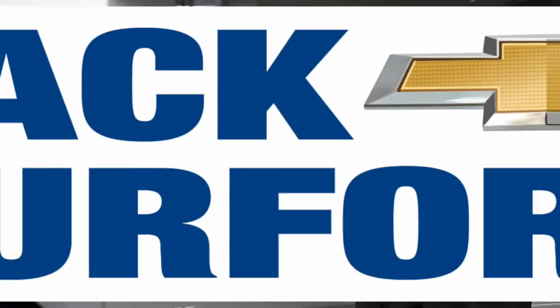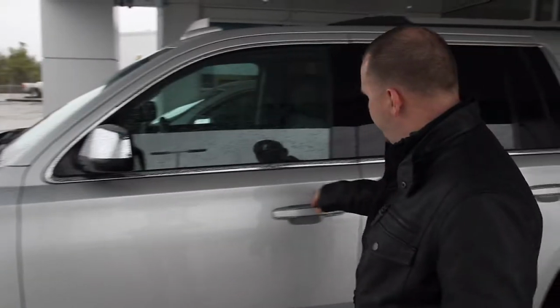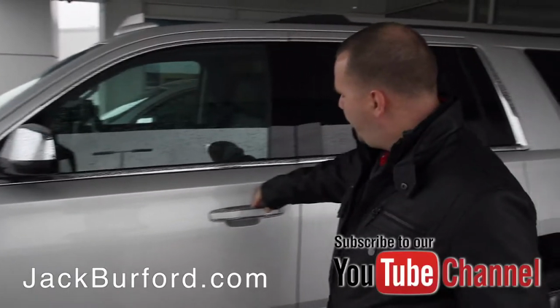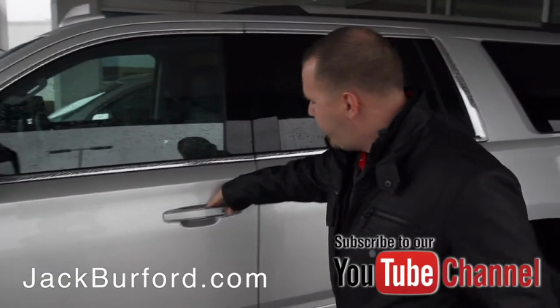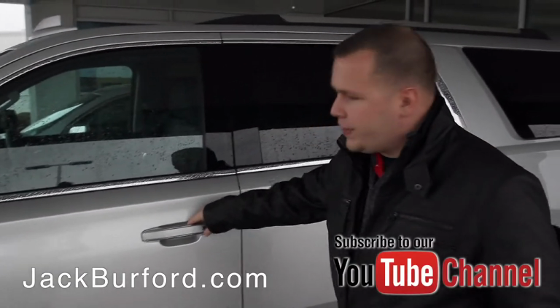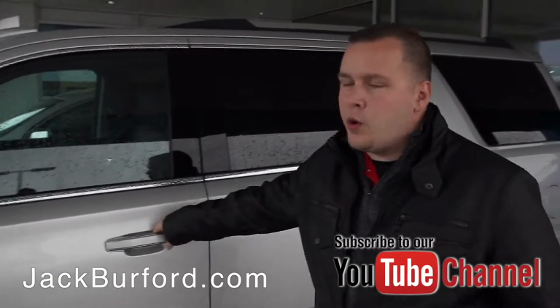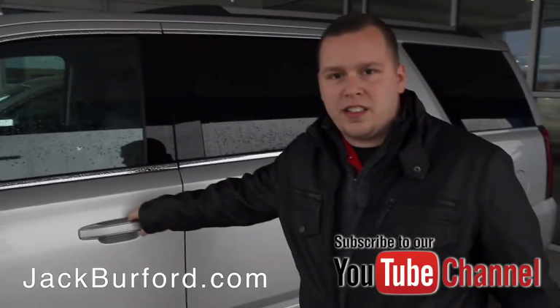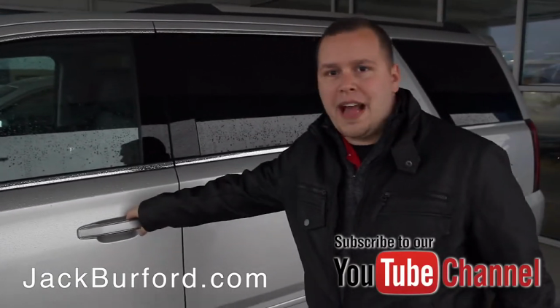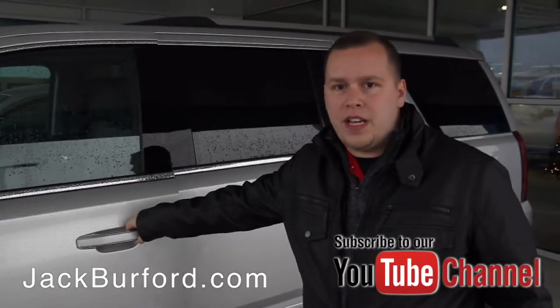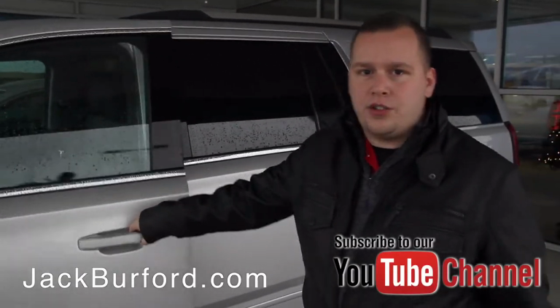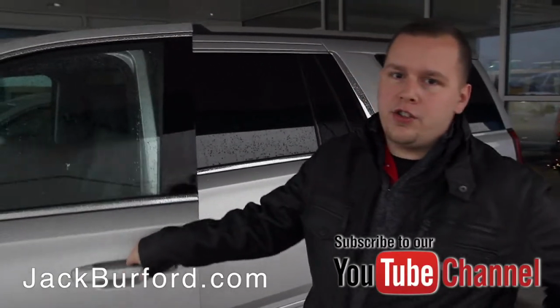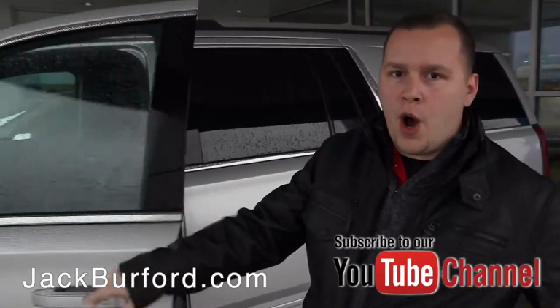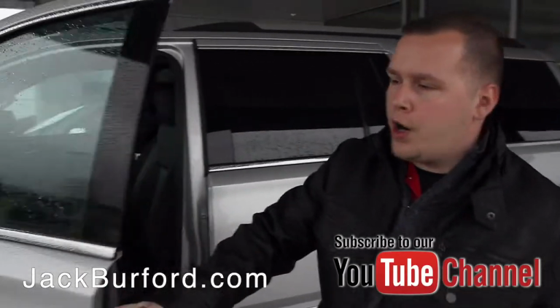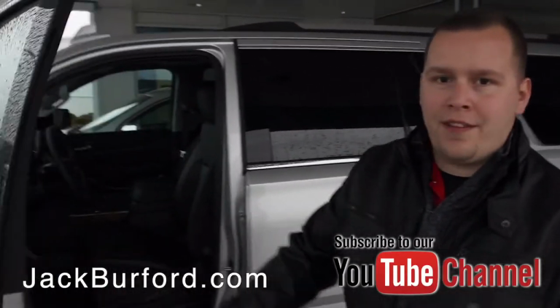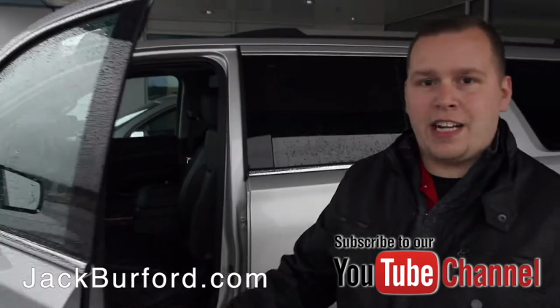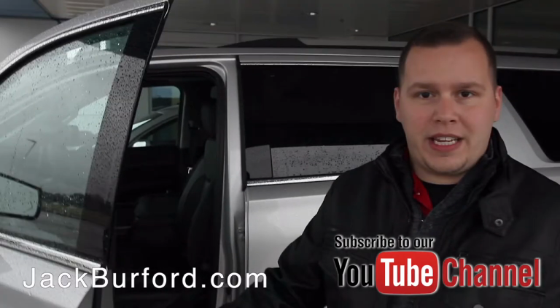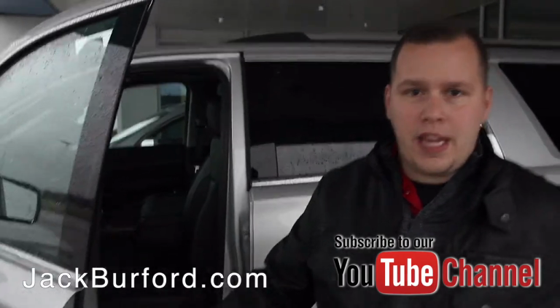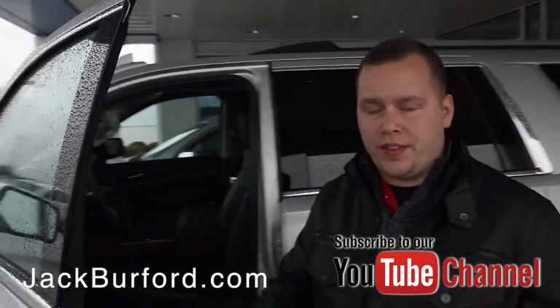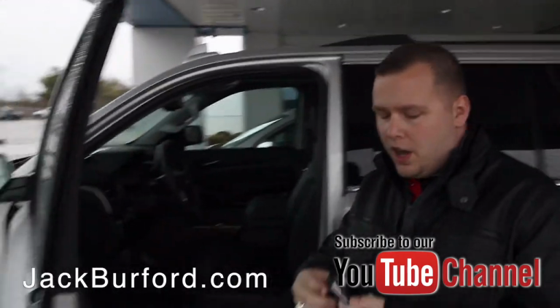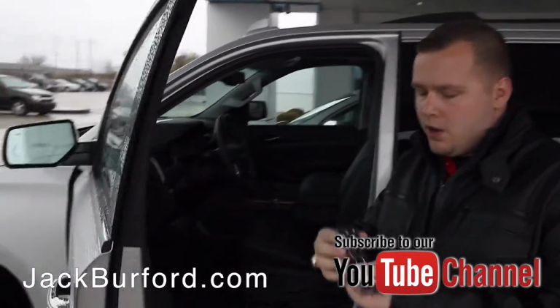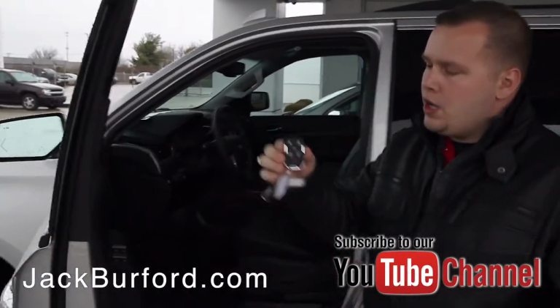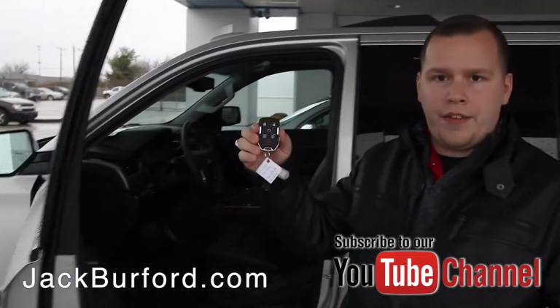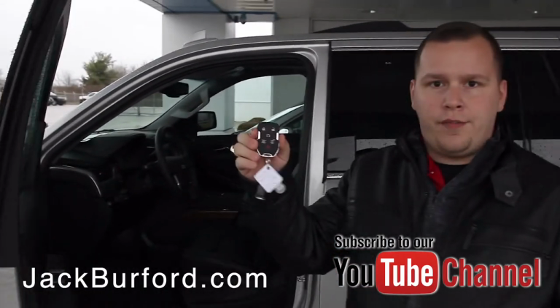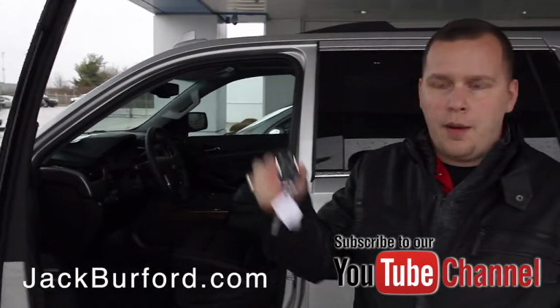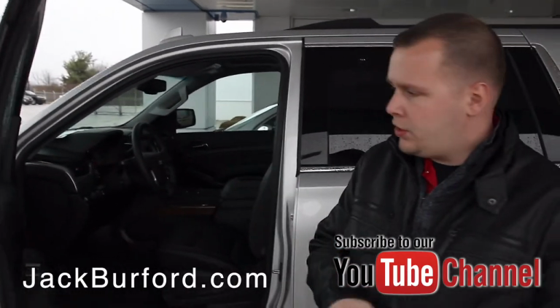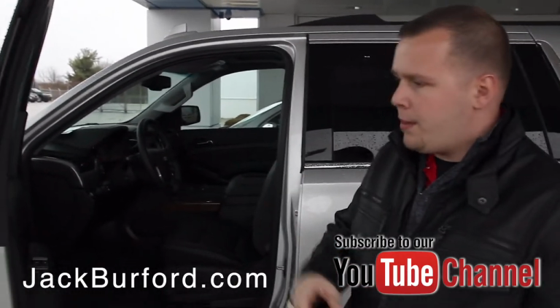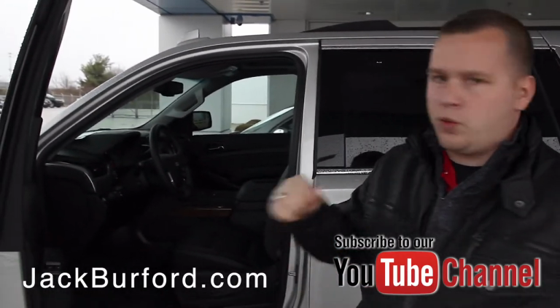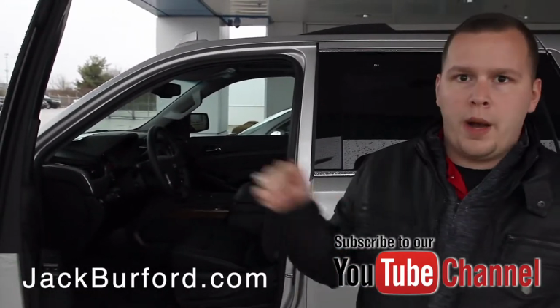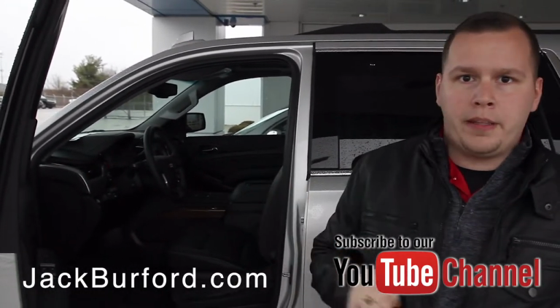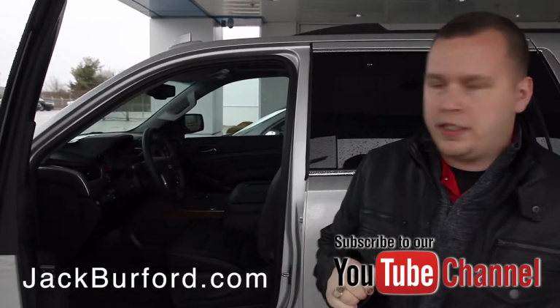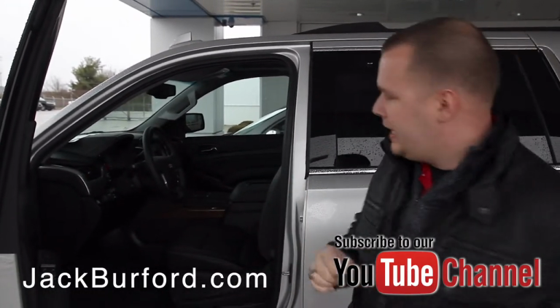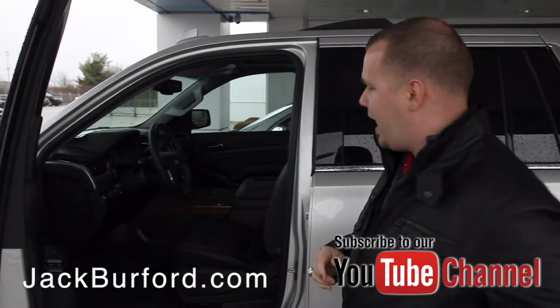One of the cool things about this vehicle is it has passive key entry, because you no longer have an actual key with this Tahoe. You have a key fob, so you're able to just walk up and hit the button to get inside.